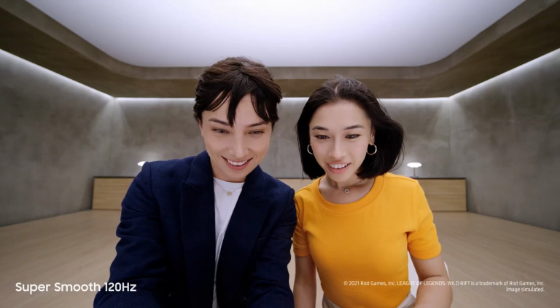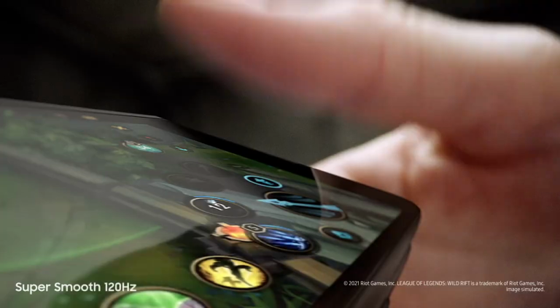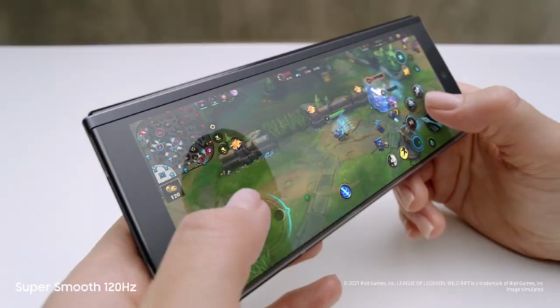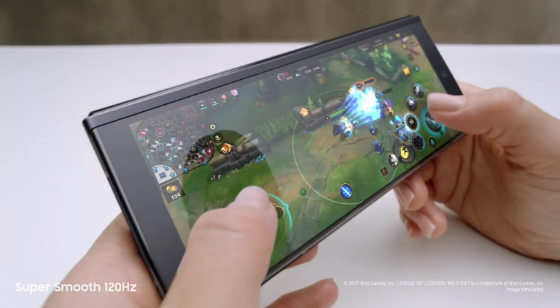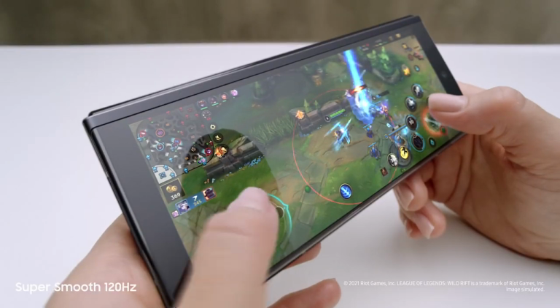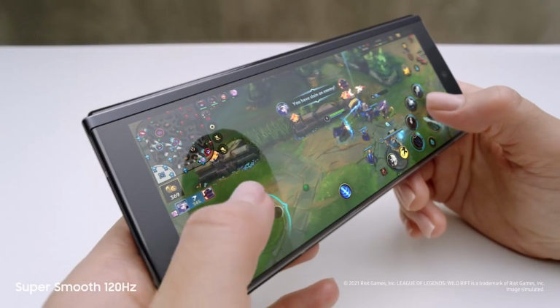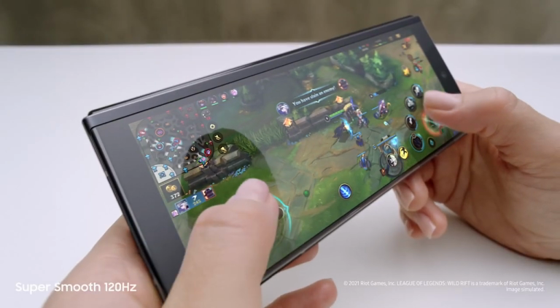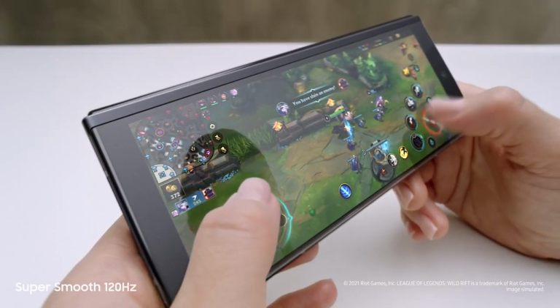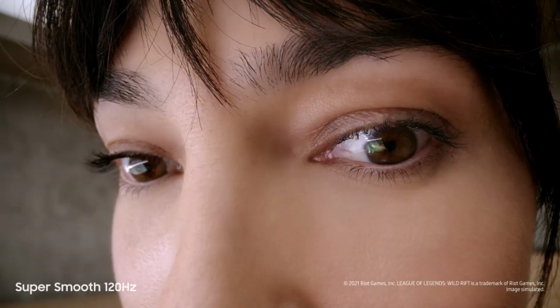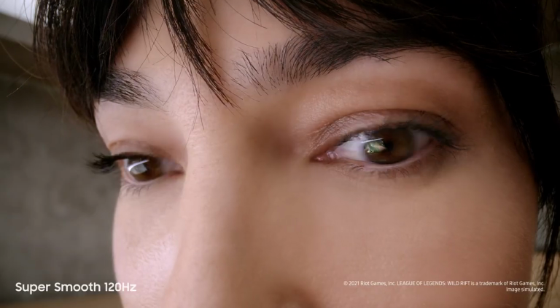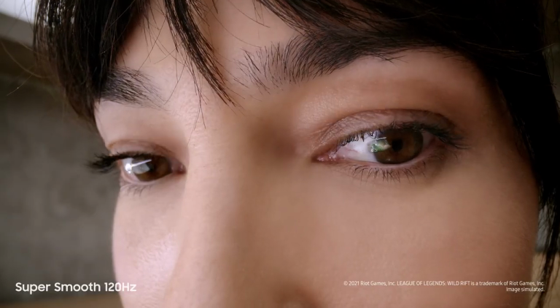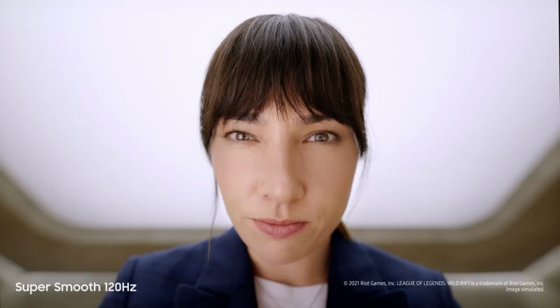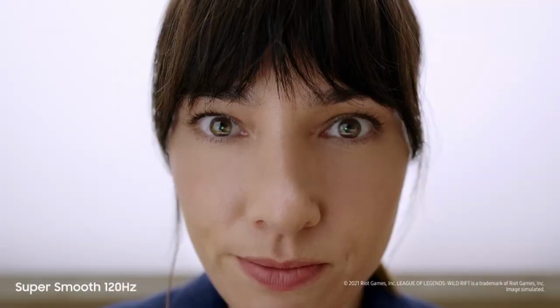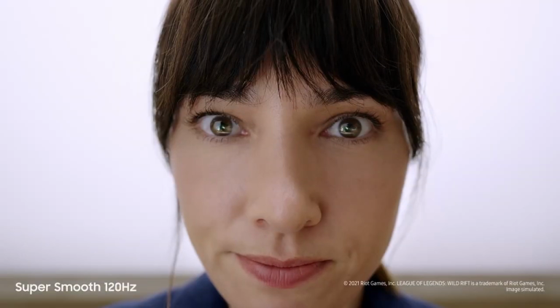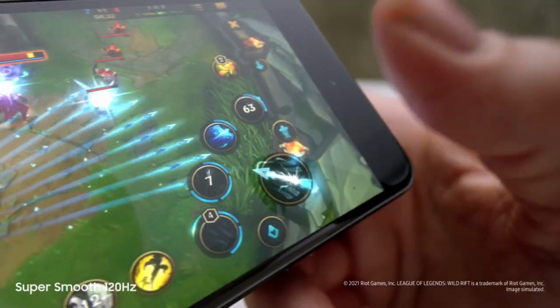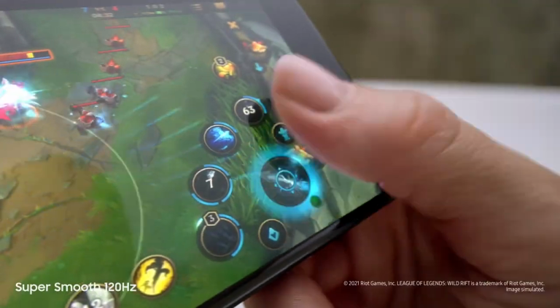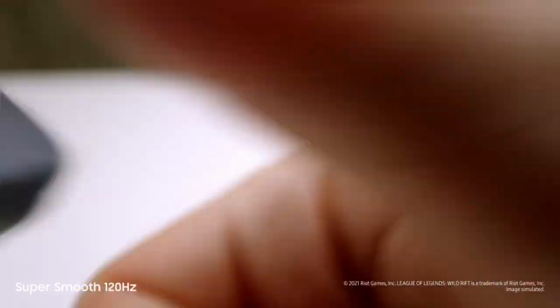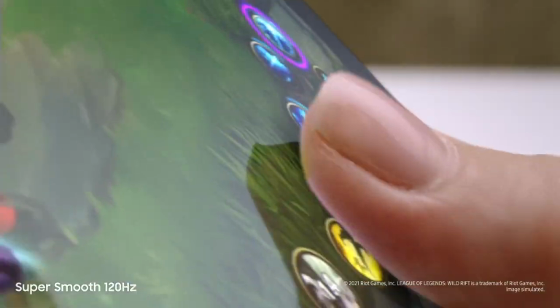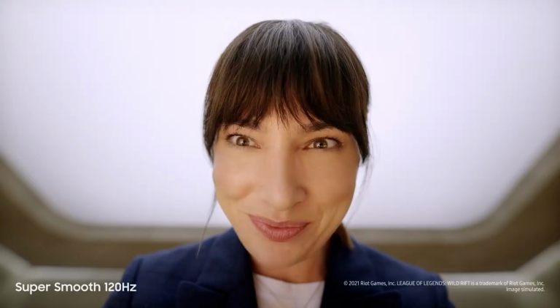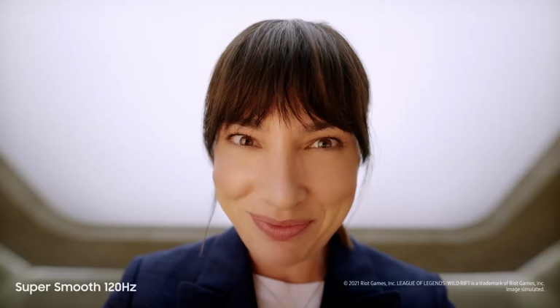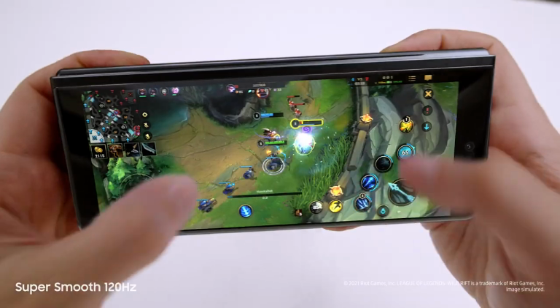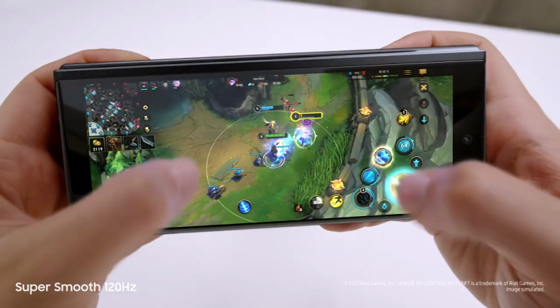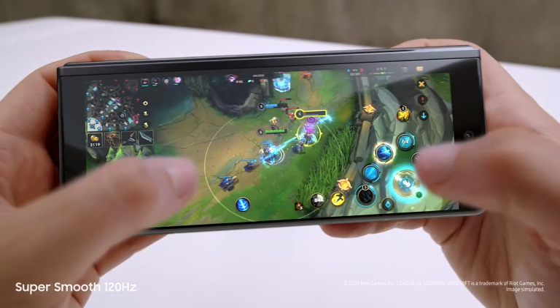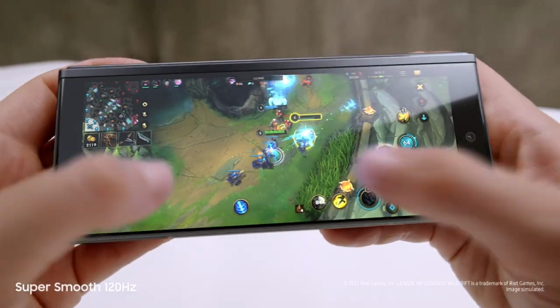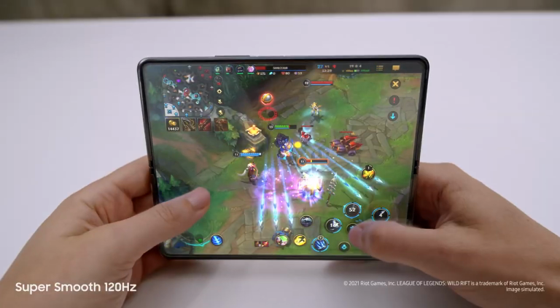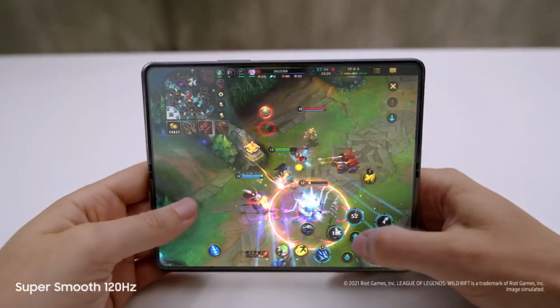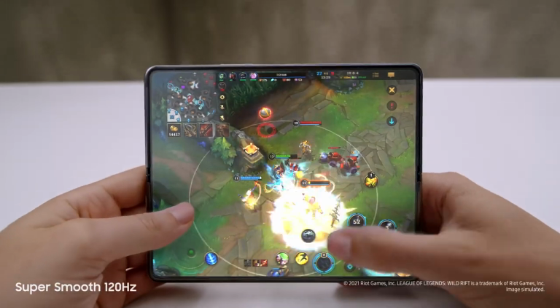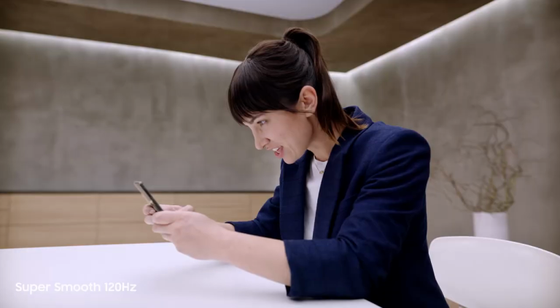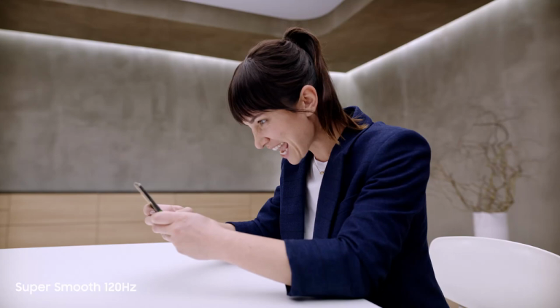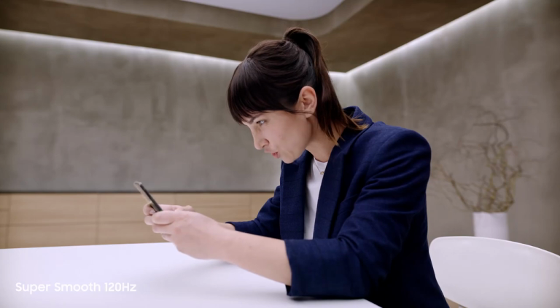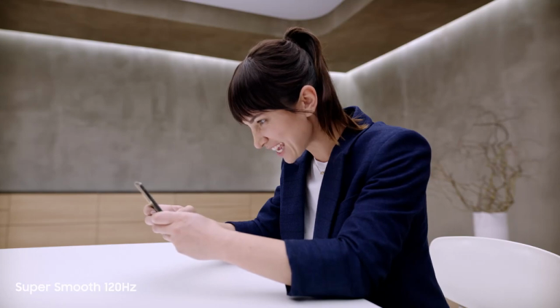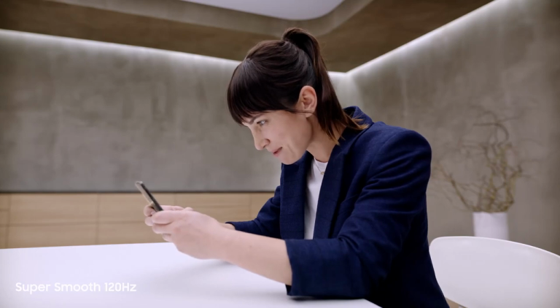Dynamic AMOLED, two times super smooth 120Hz display, up to twice as fast as most 60Hz mobile screens — on the cover screen and the main screen. This is edge-of-your-seat gaming.